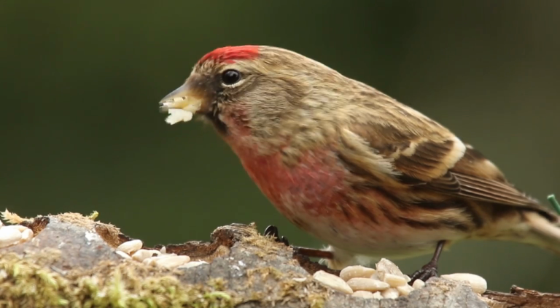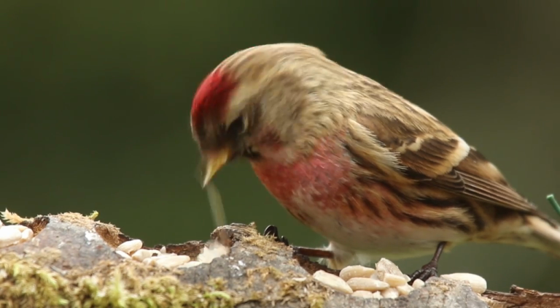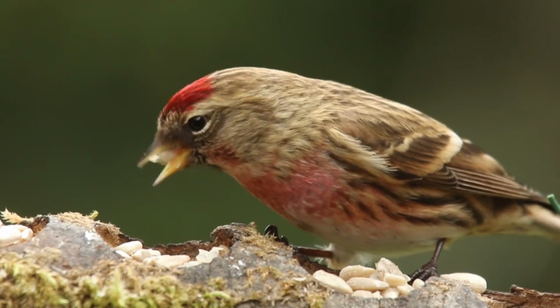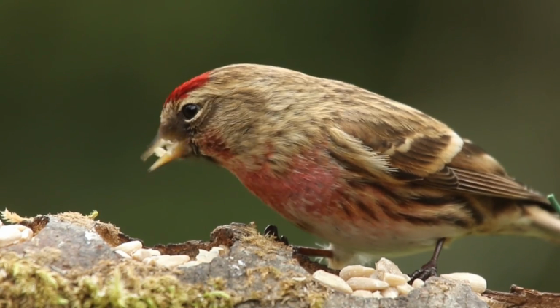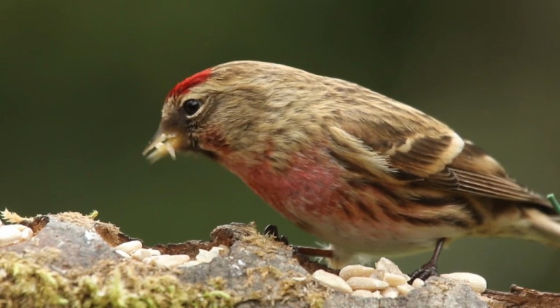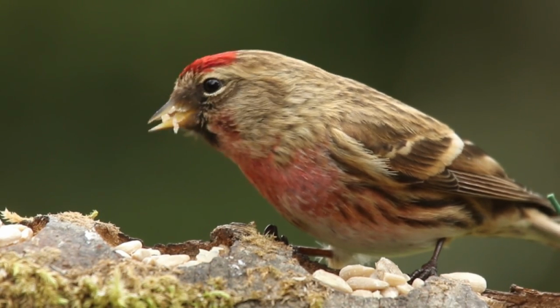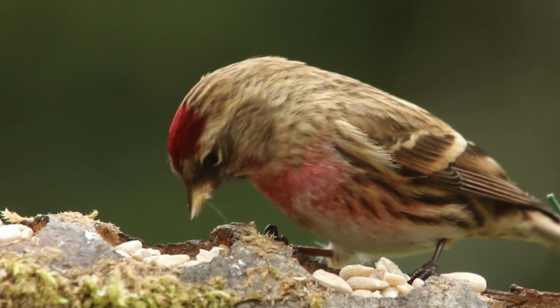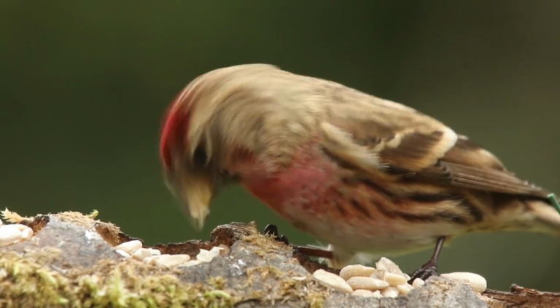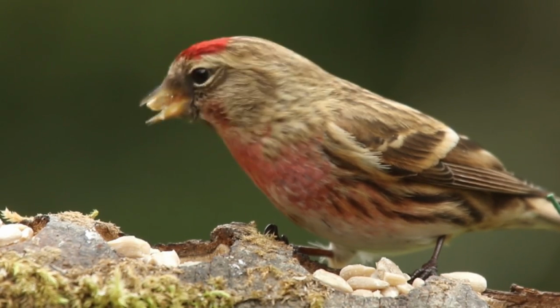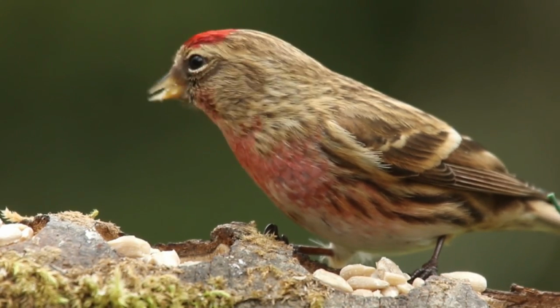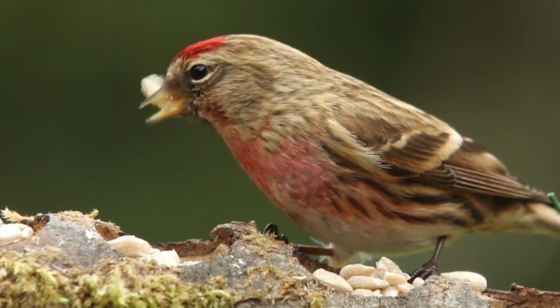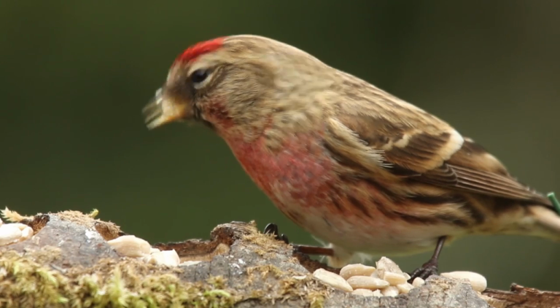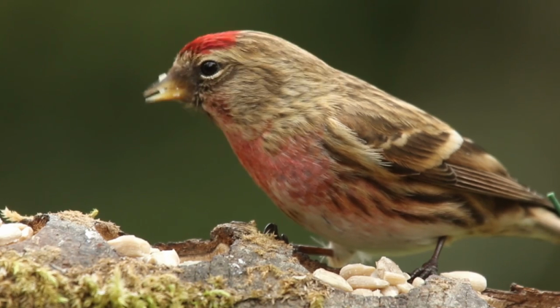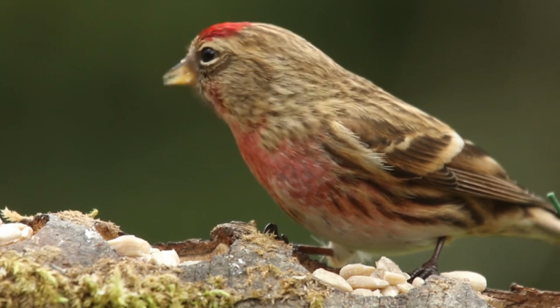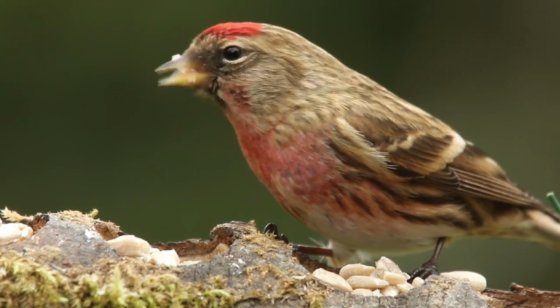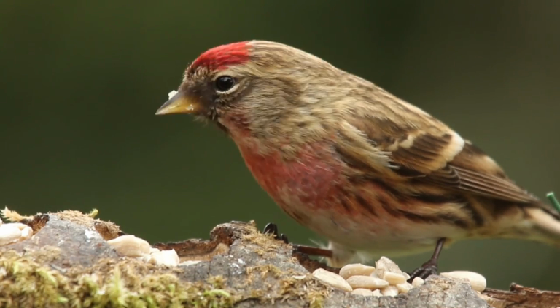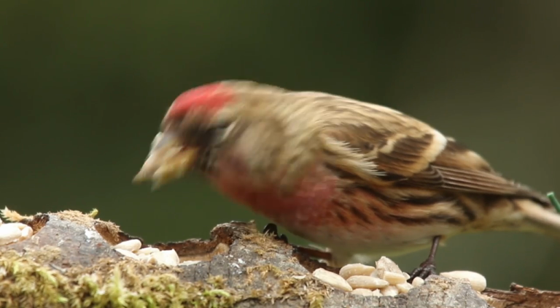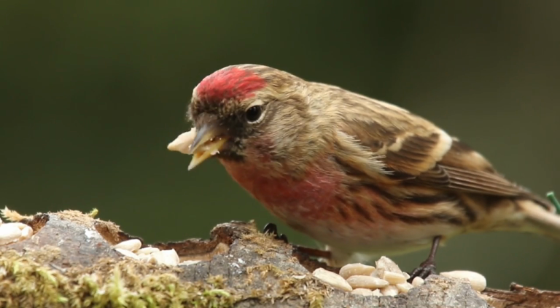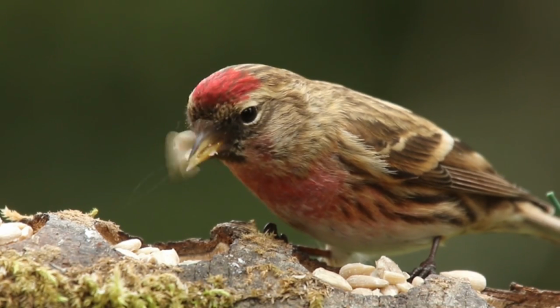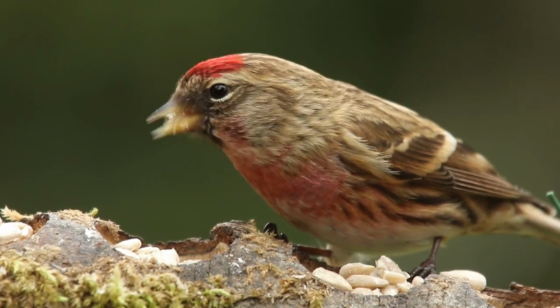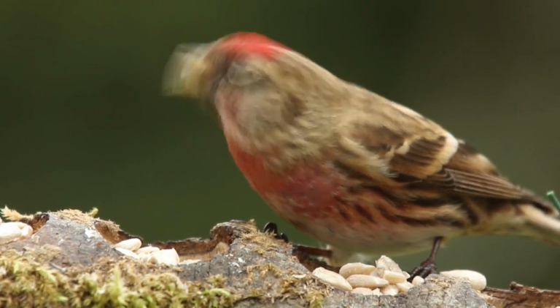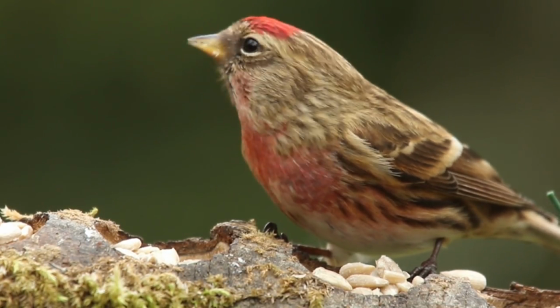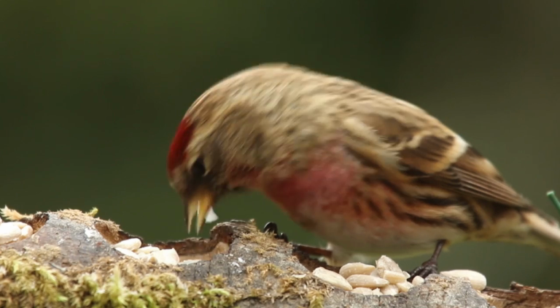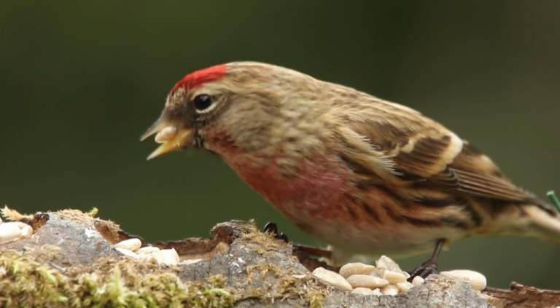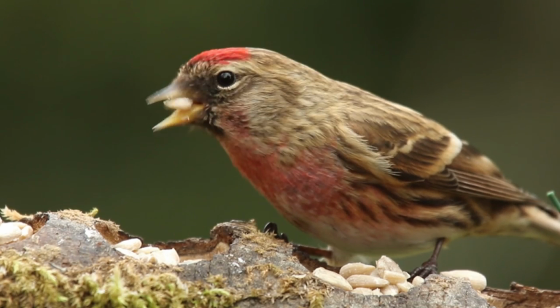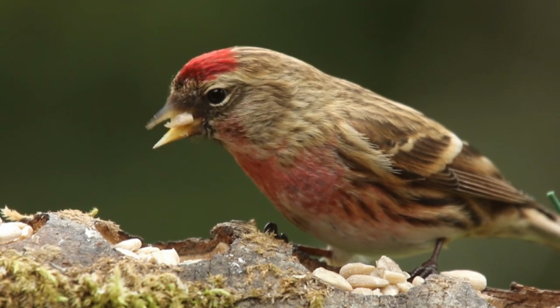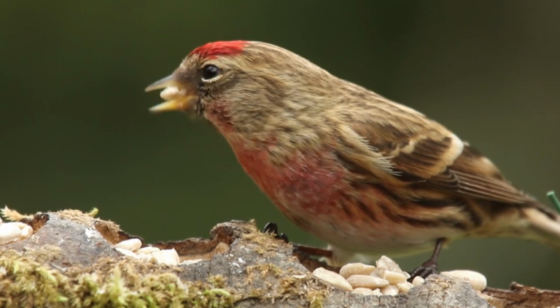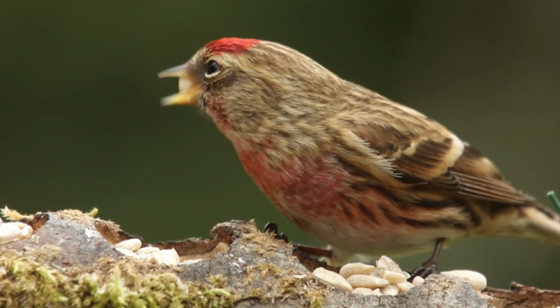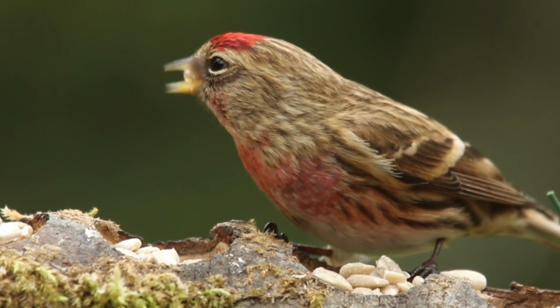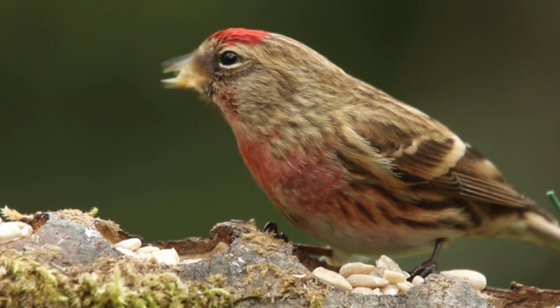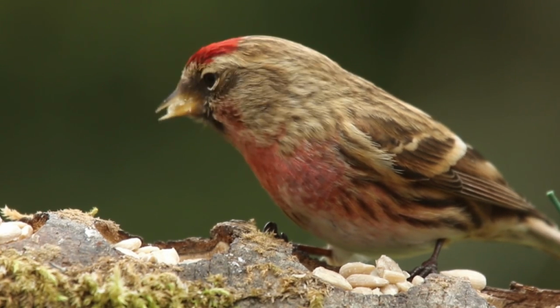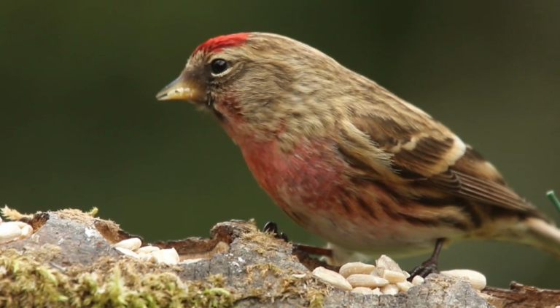Male lesser redpolls have a stripy brown body, a red forehead and a black bib. They also have a red flush to their breasts in the breeding season, and they have an overall brownish appearance — even the light-coloured wing bars have a brown tinge to them.